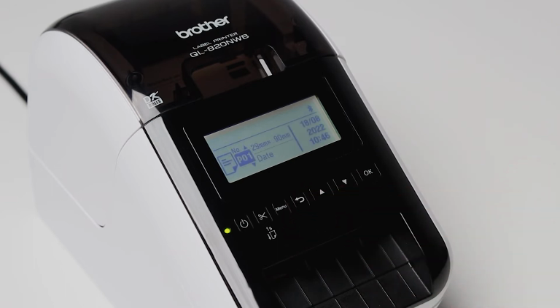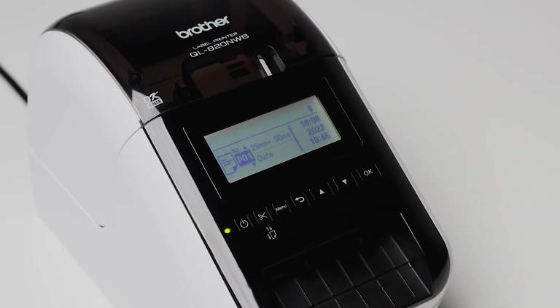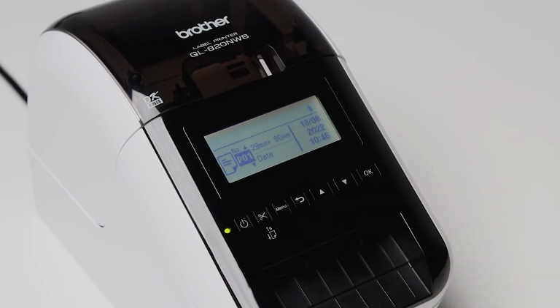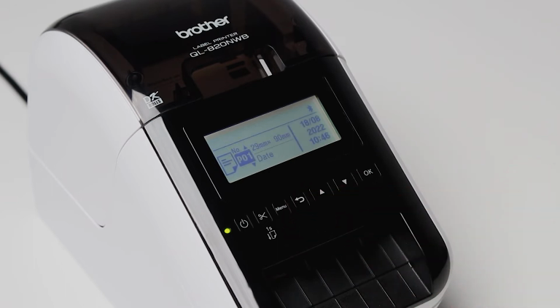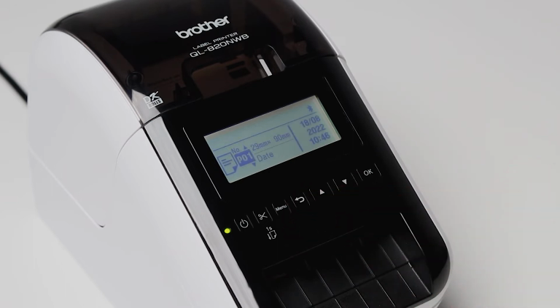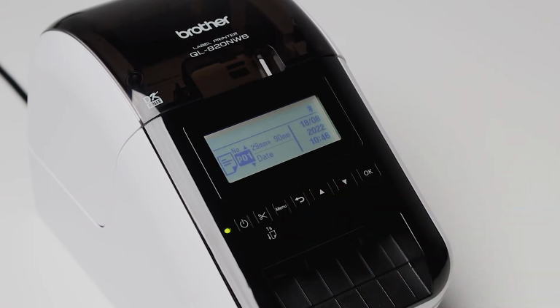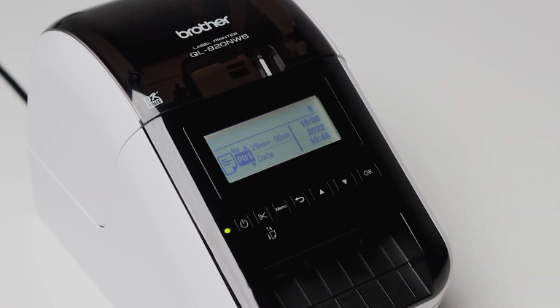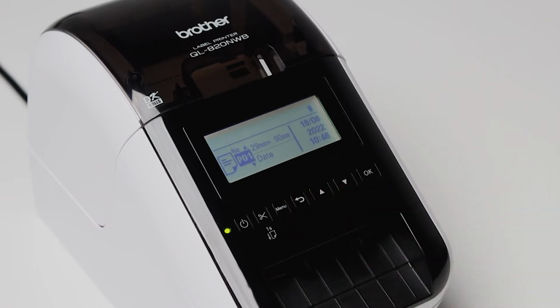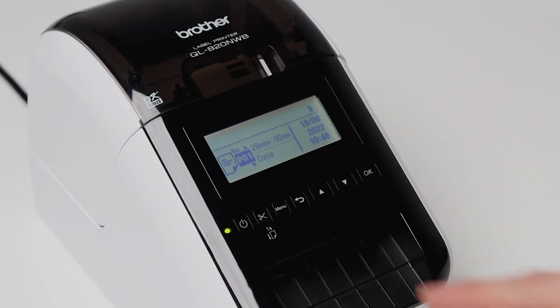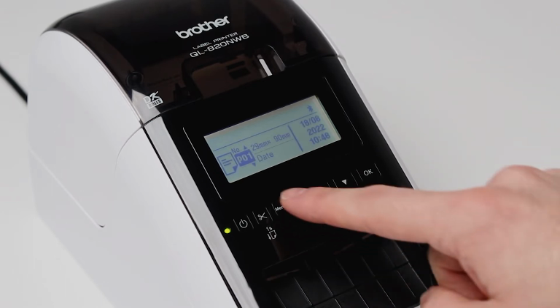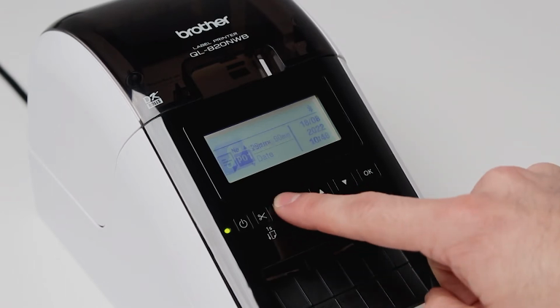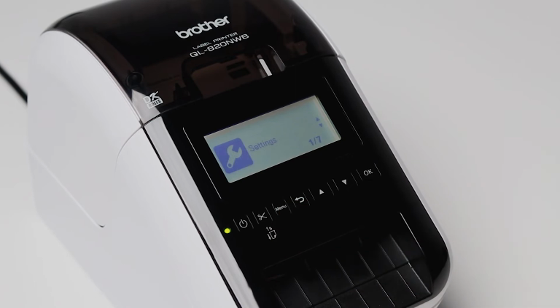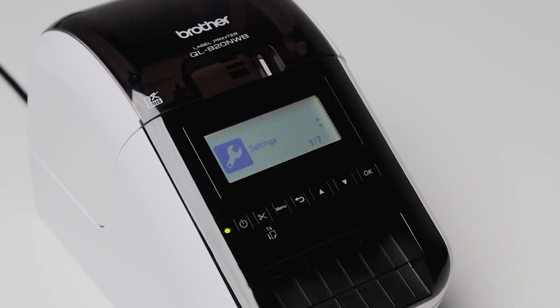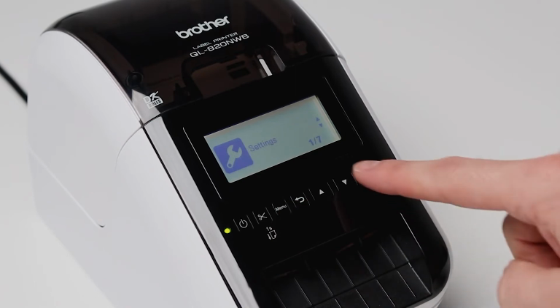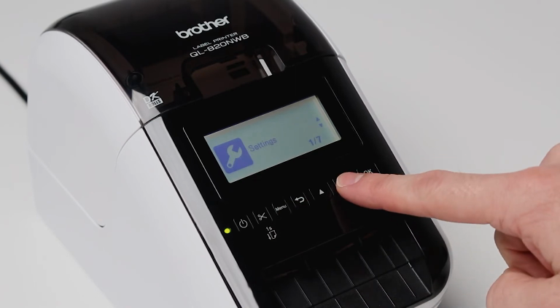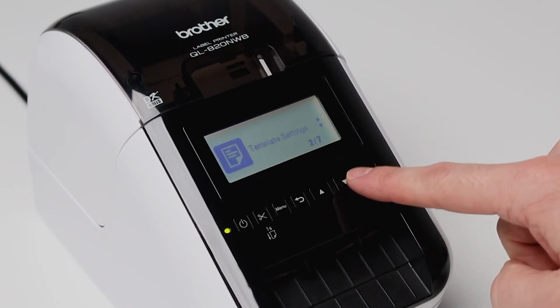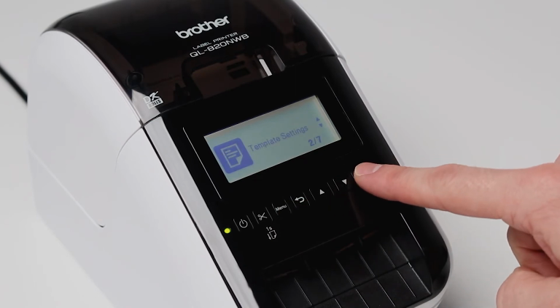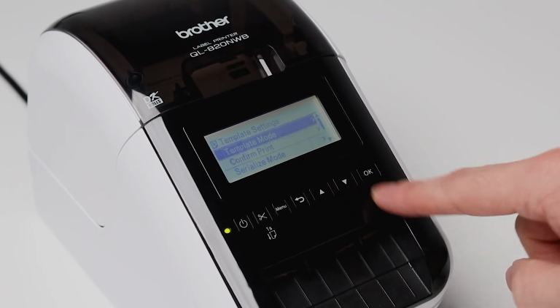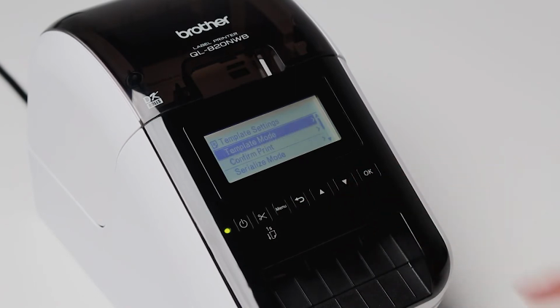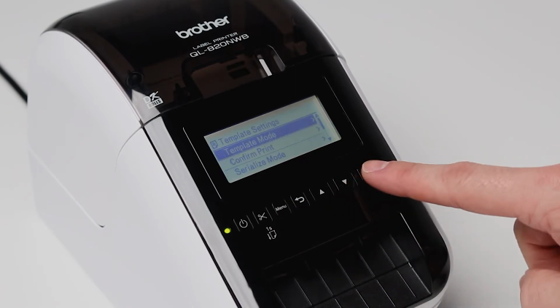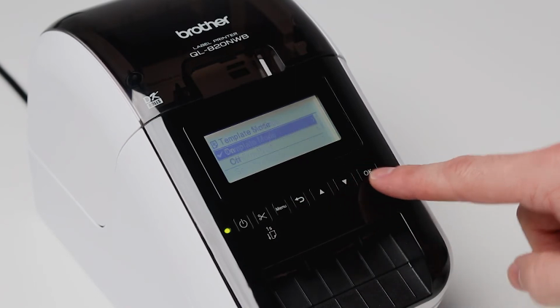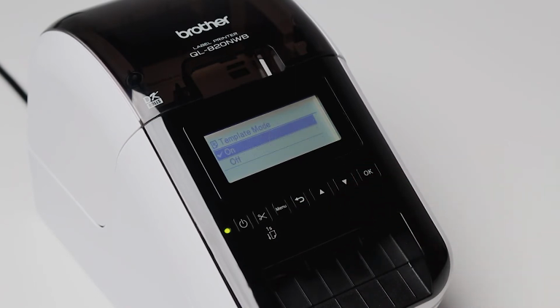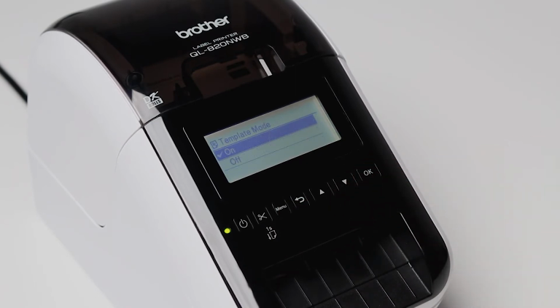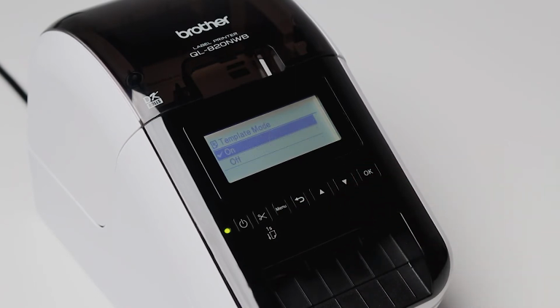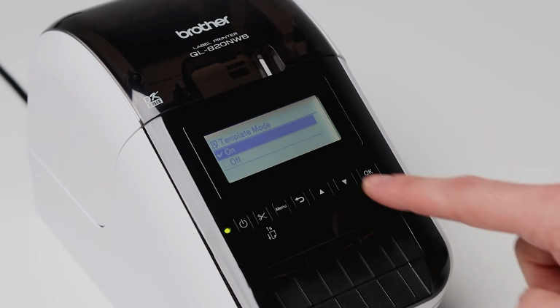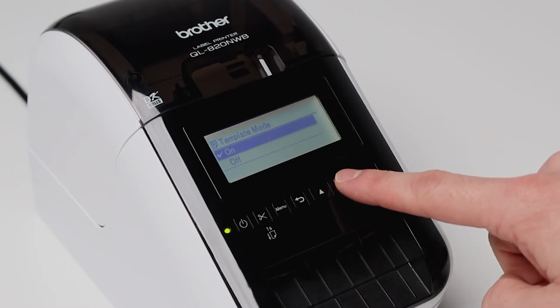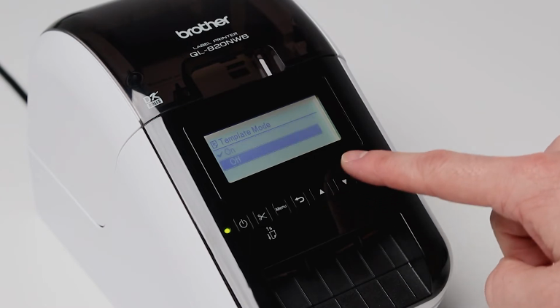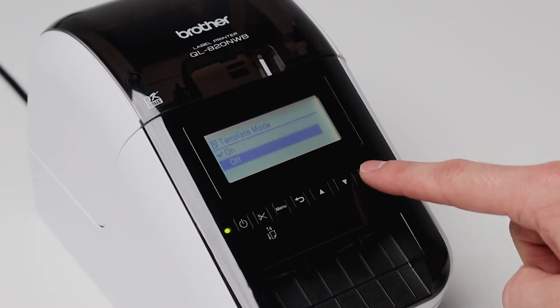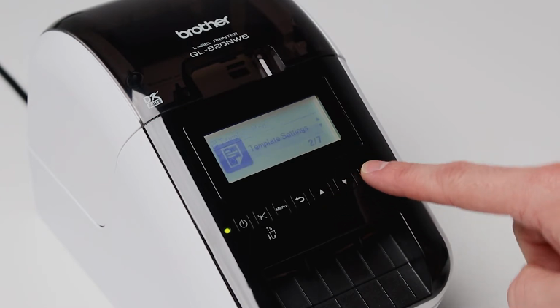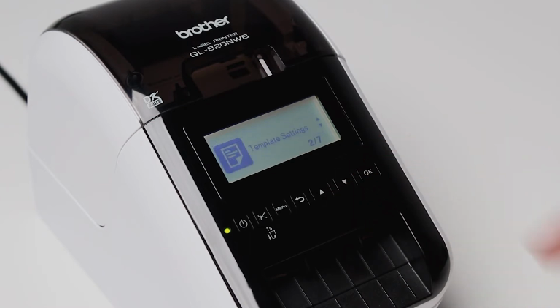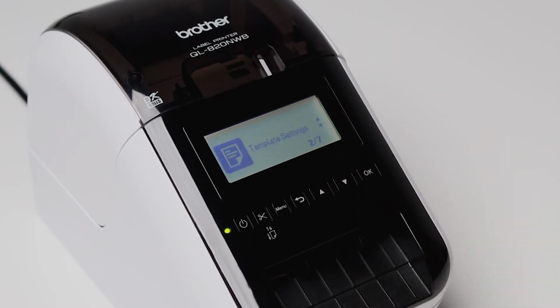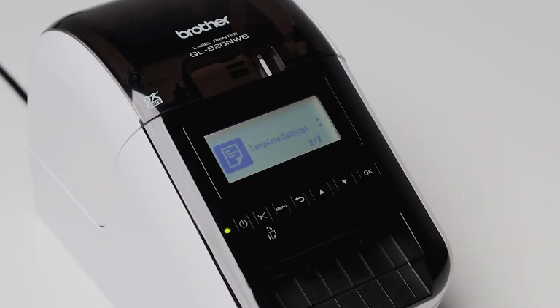It's a good idea to turn off template mode by pressing menu, scrolling to template settings, and pressing OK. Select template mode and make sure off is selected.